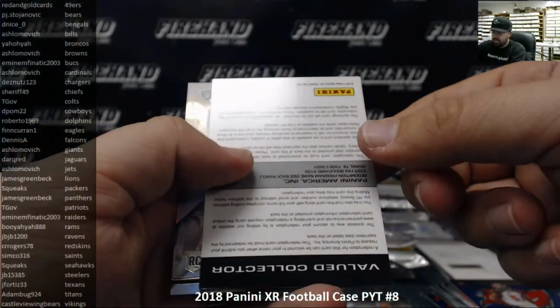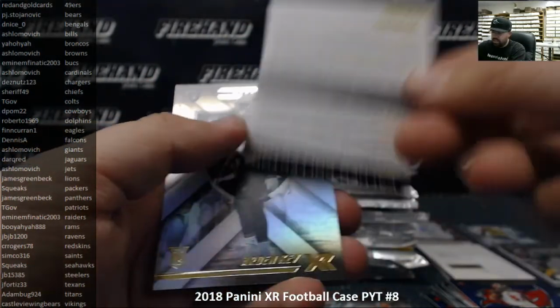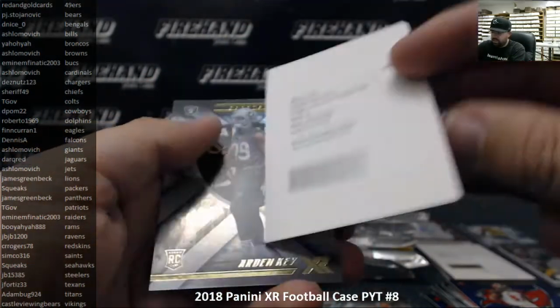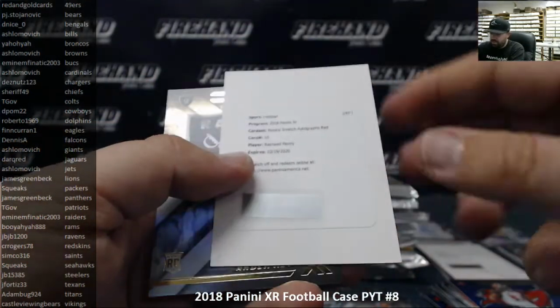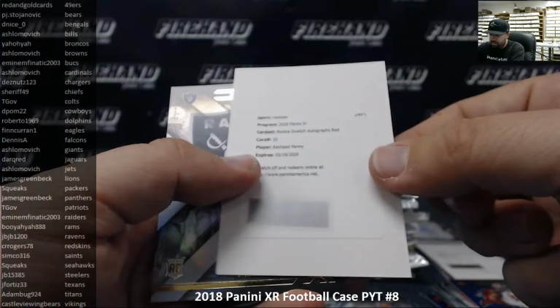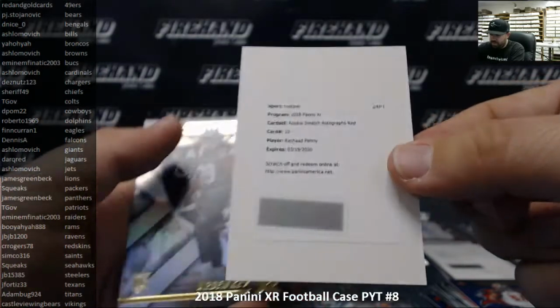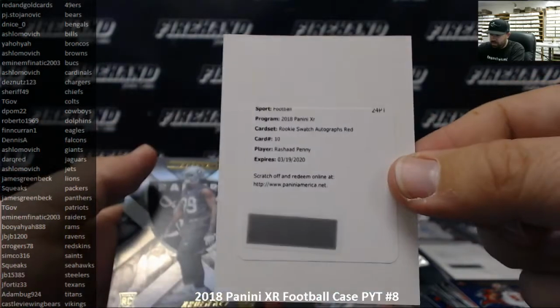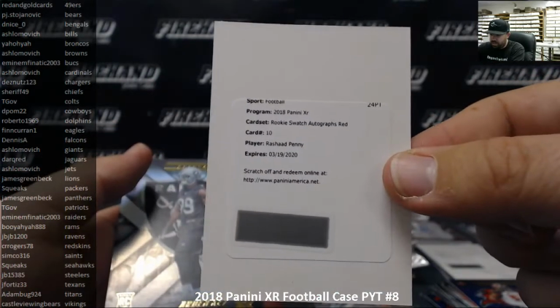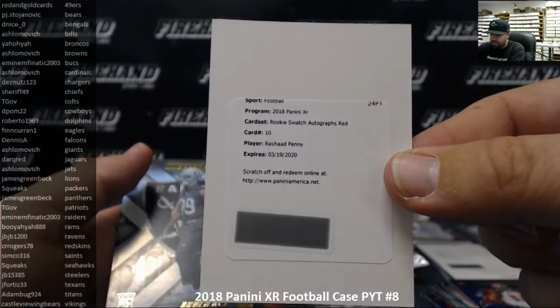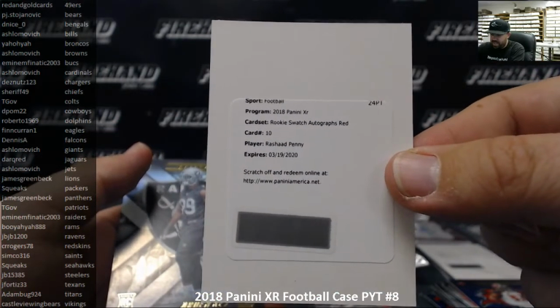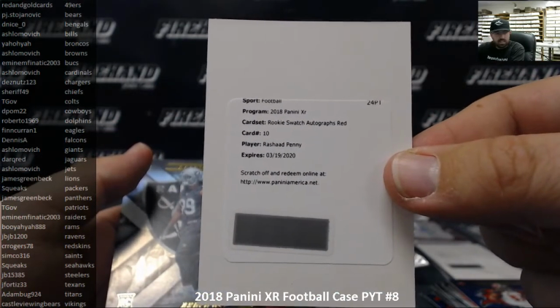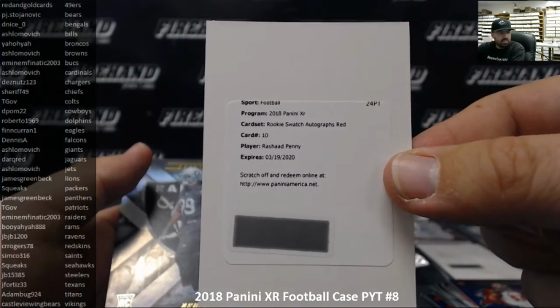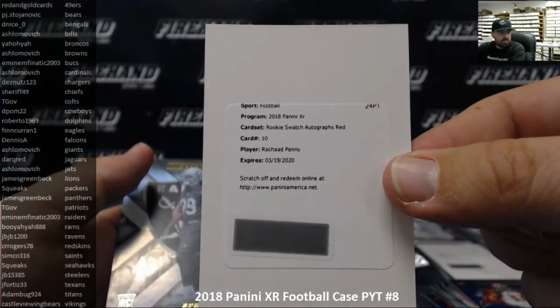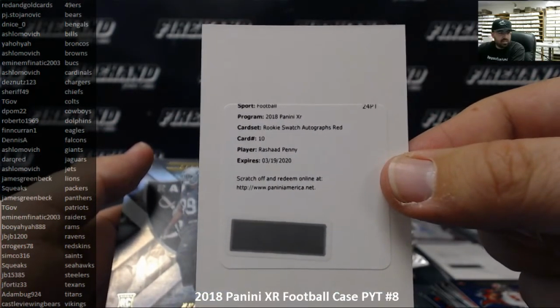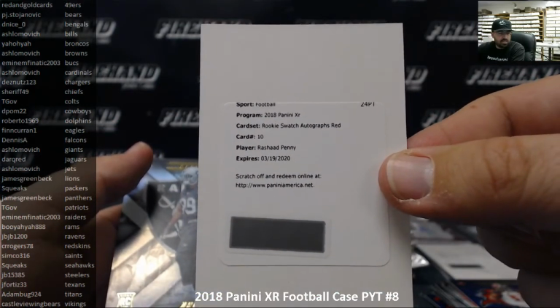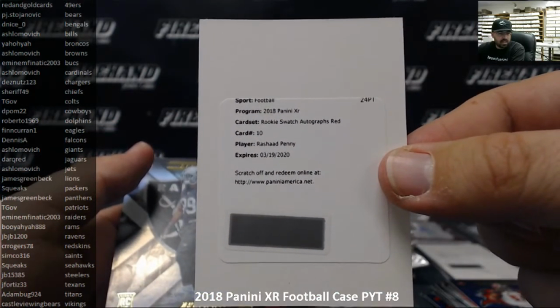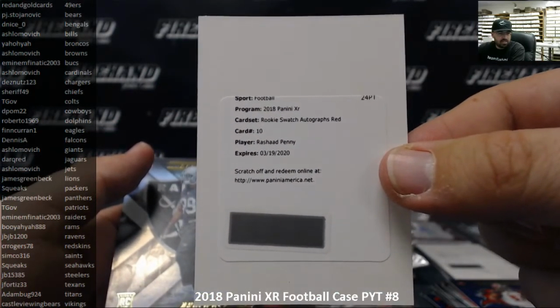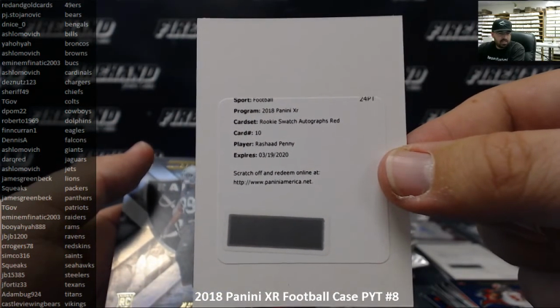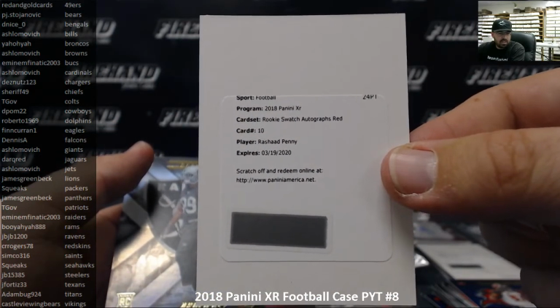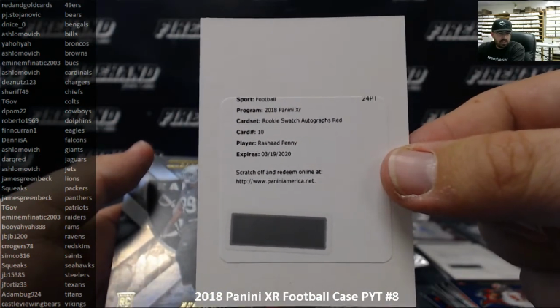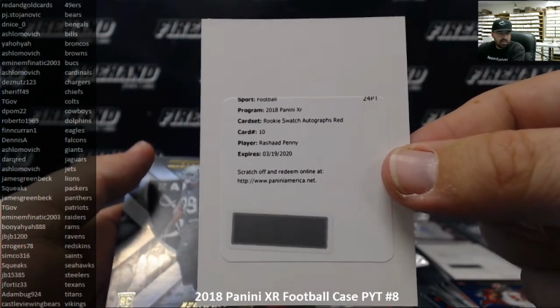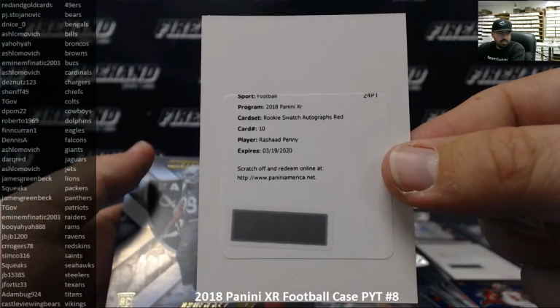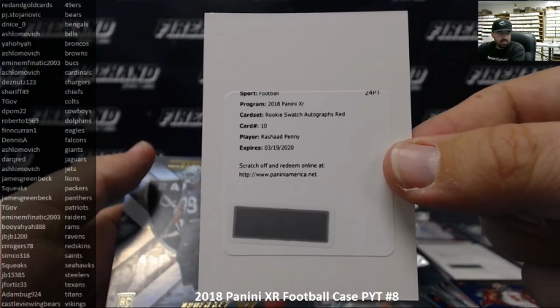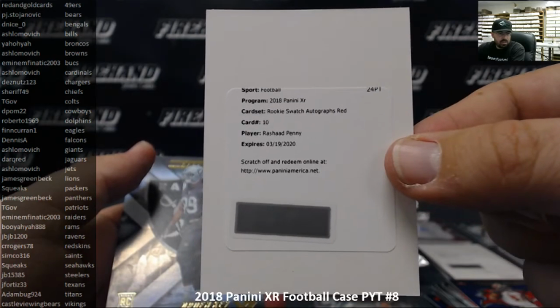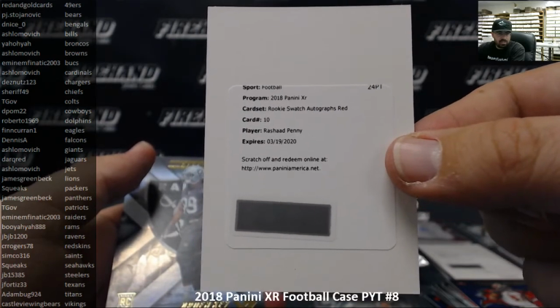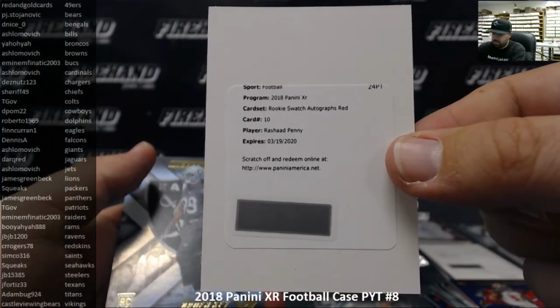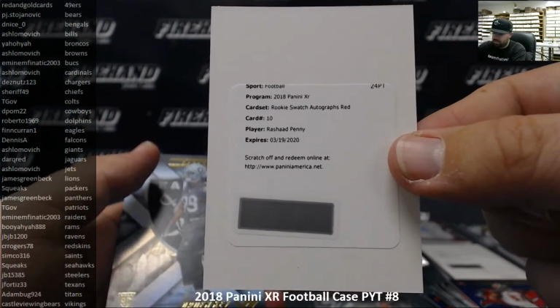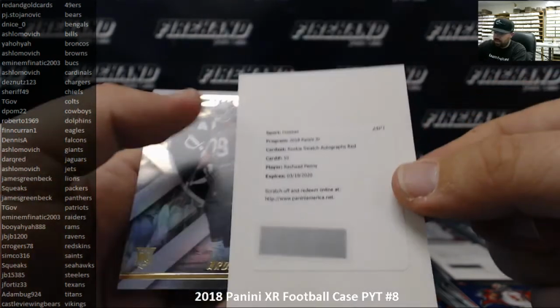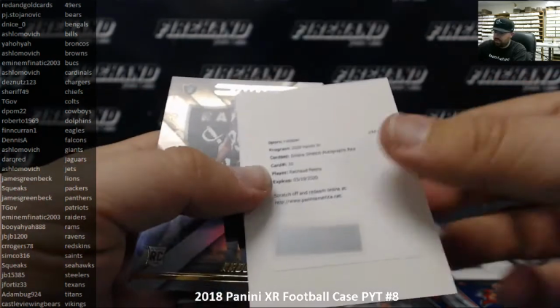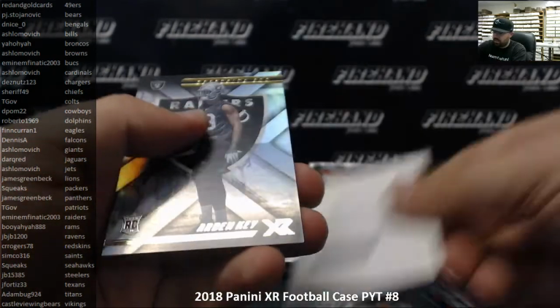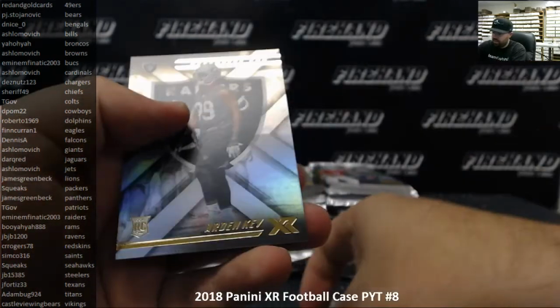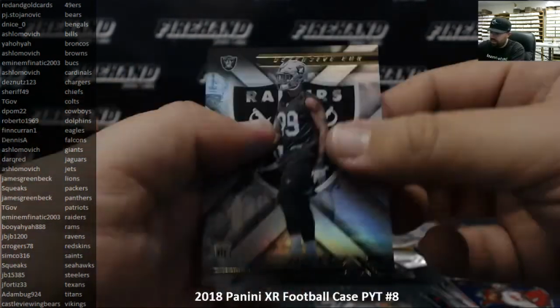We got a redemption — Rashad Penny rookie swatch autograph red, going to the Seattle Seahawks and Squeaks. There's also an Ardent Key rookie.